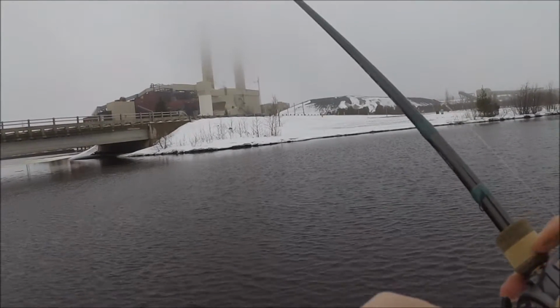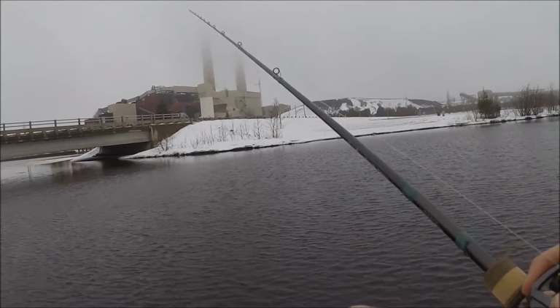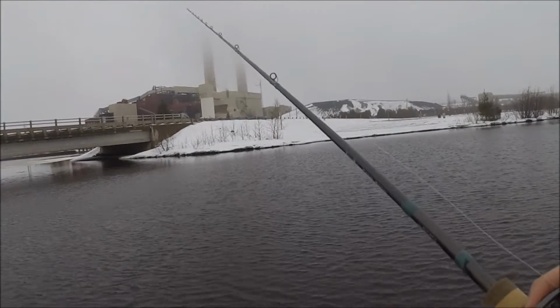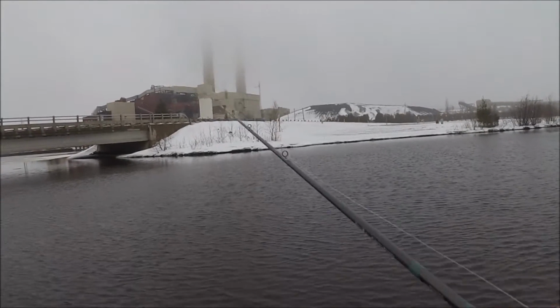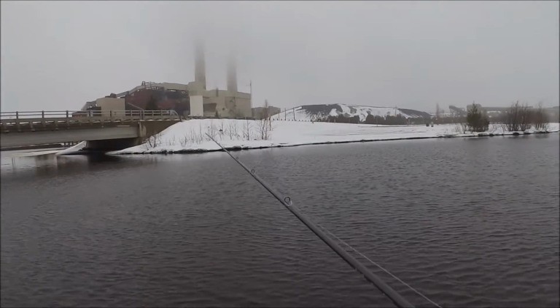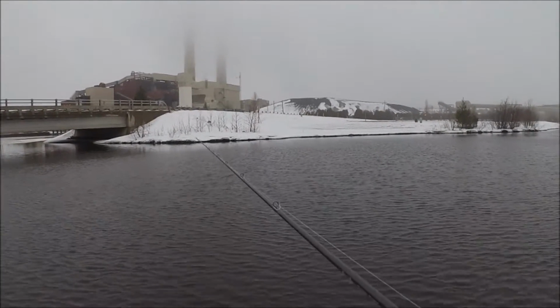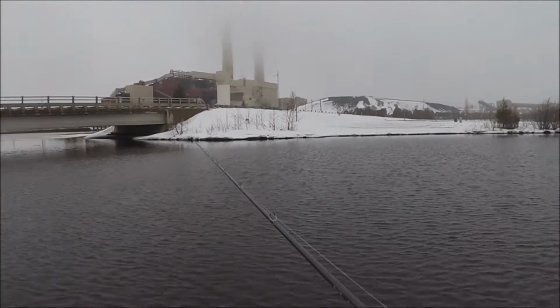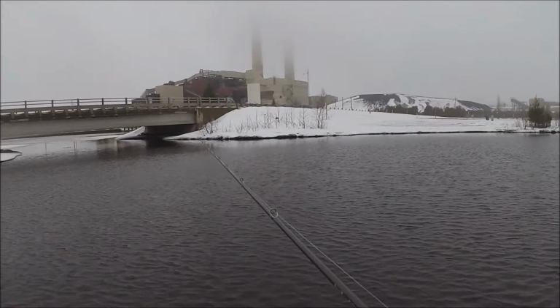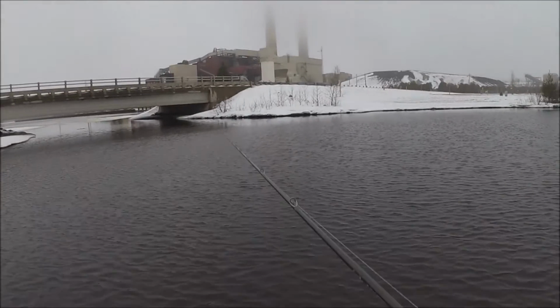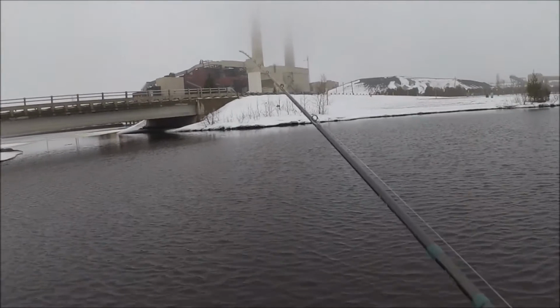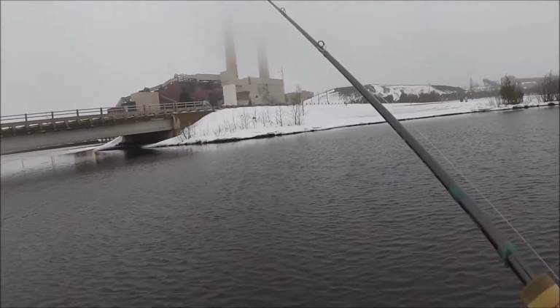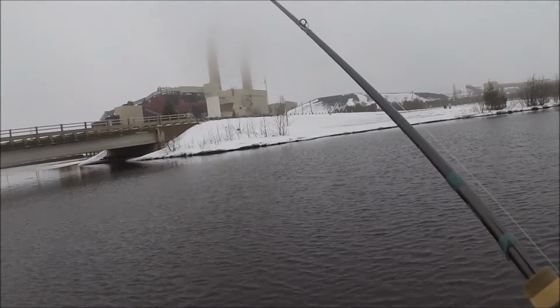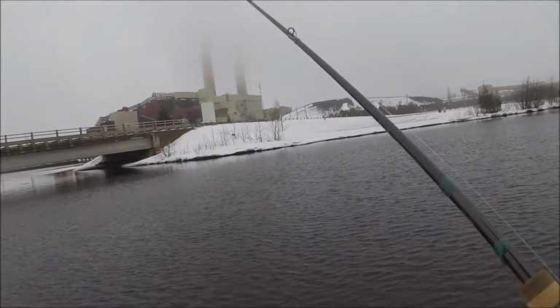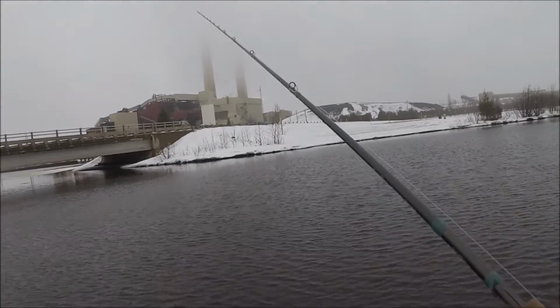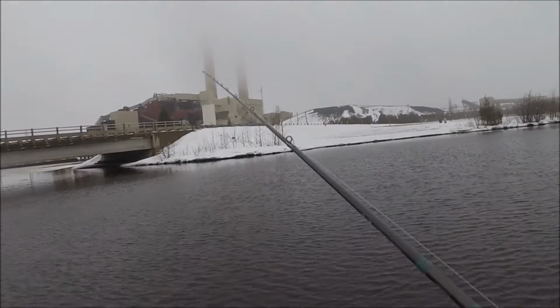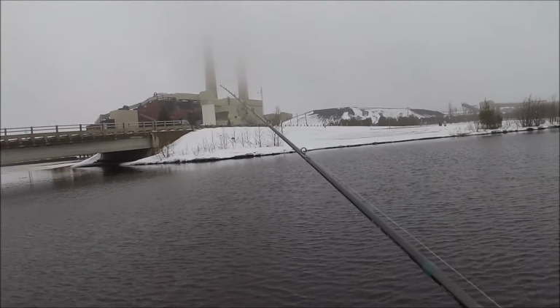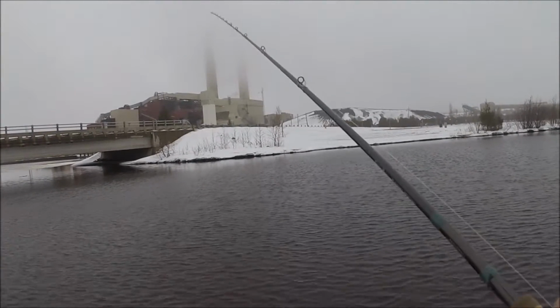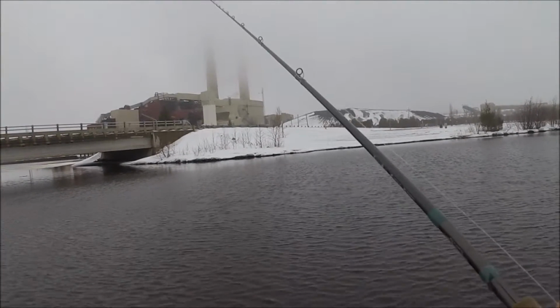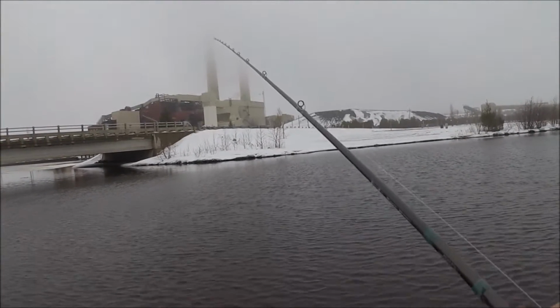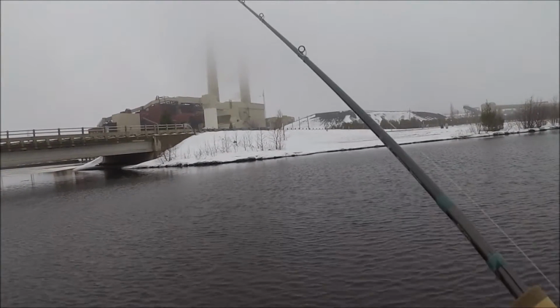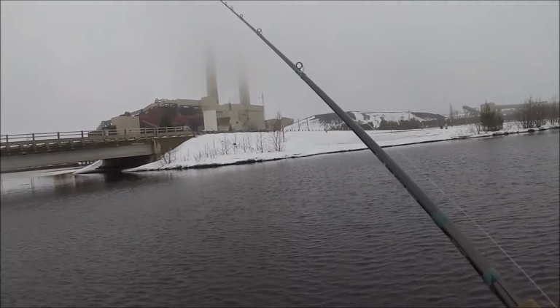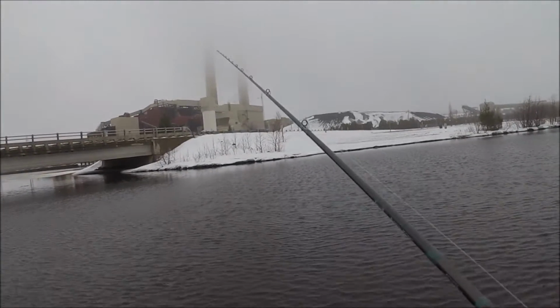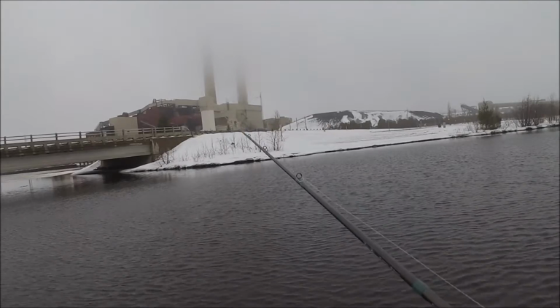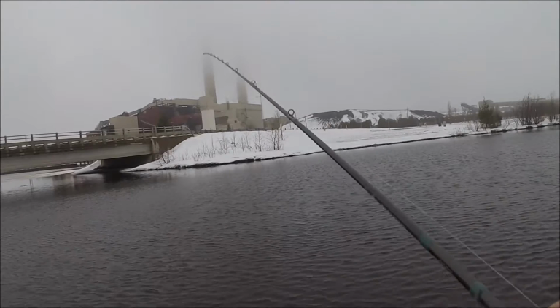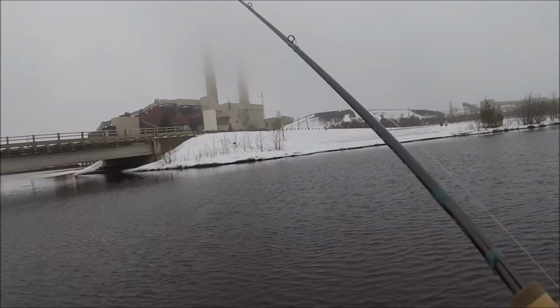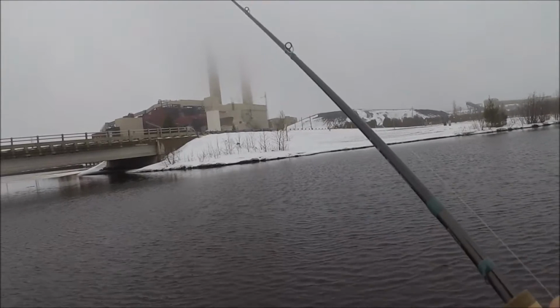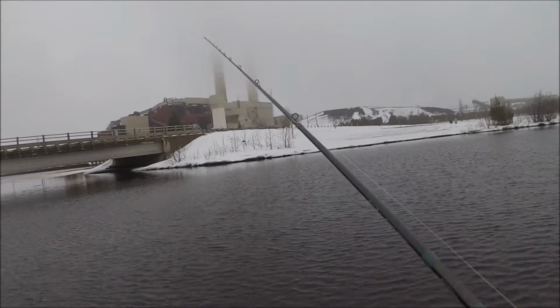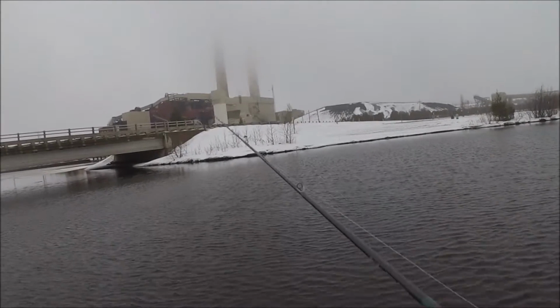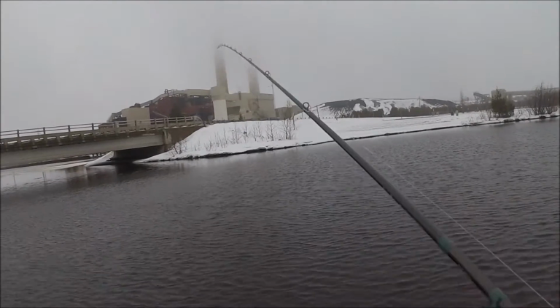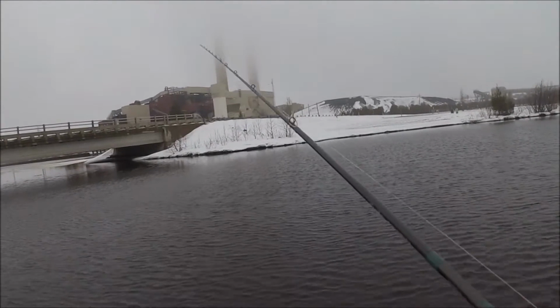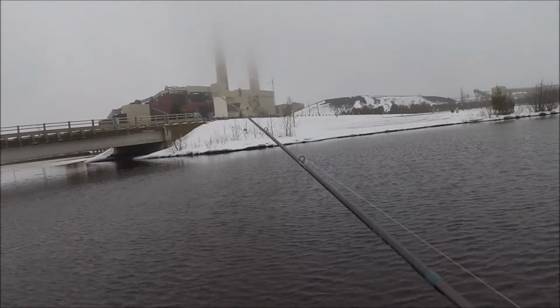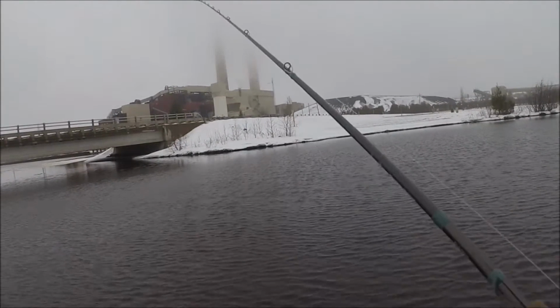And it balances nice on the water too. I know holding it in your hand is going to be a little different, but dragging this jig, it doesn't feel tip-heavy or anything like that.